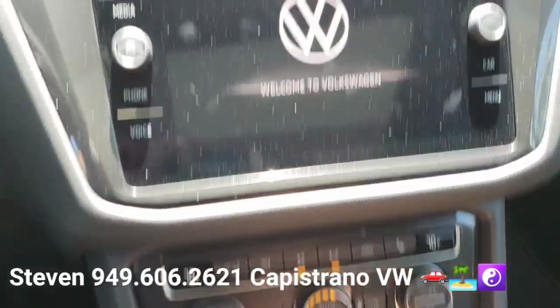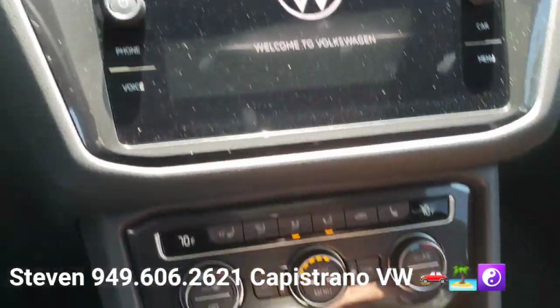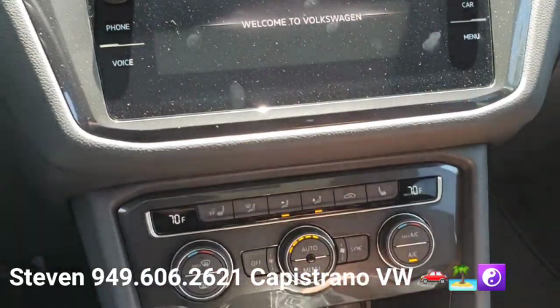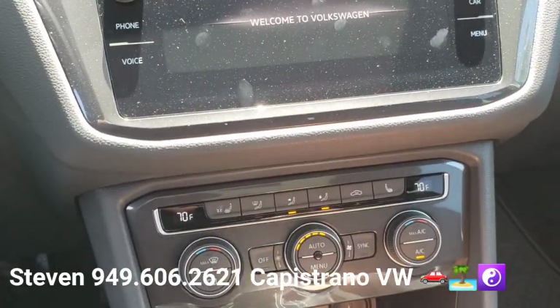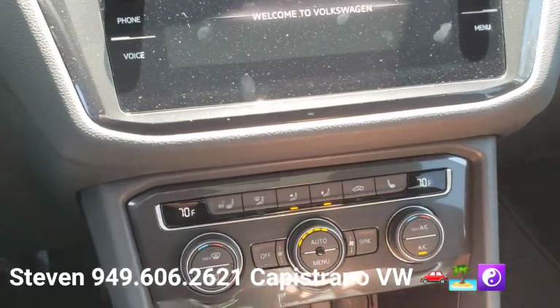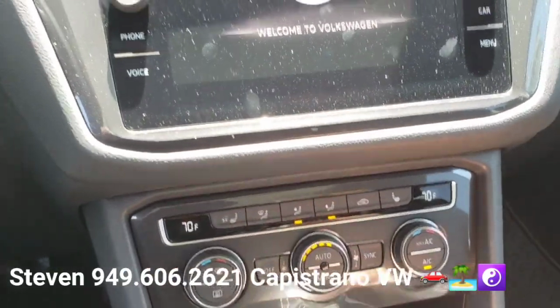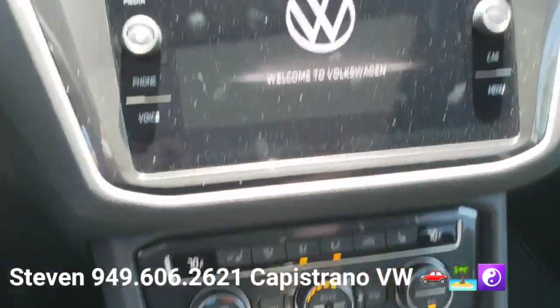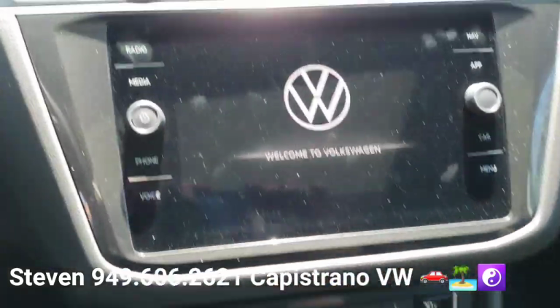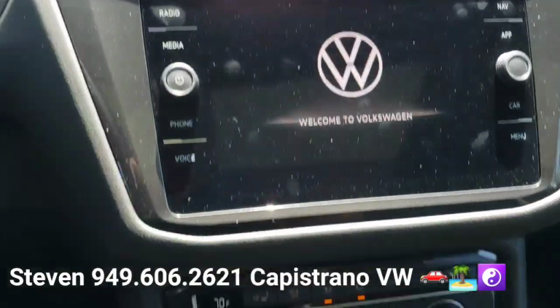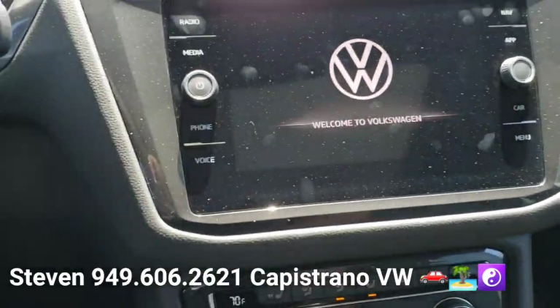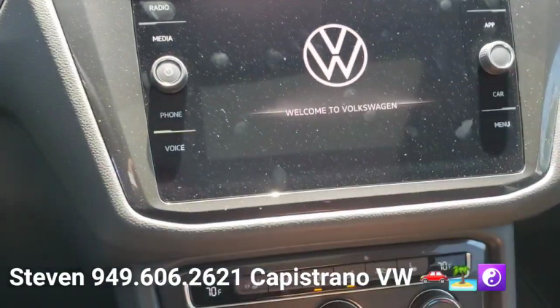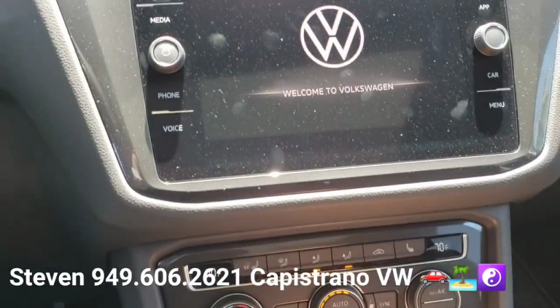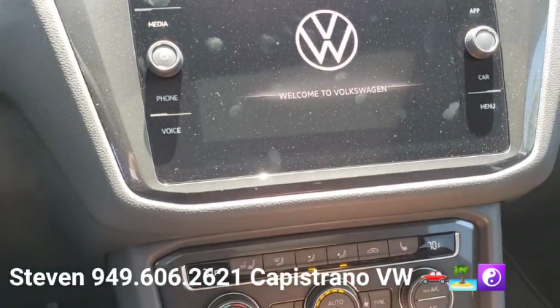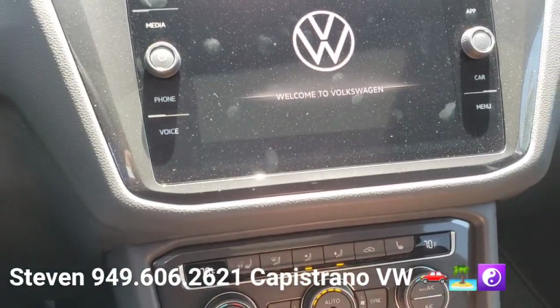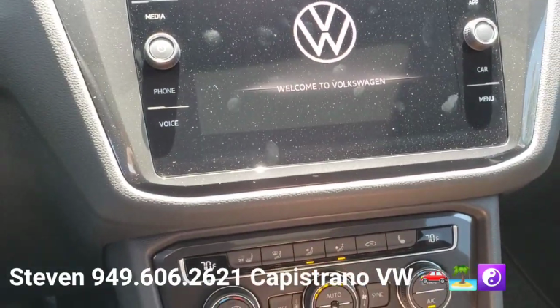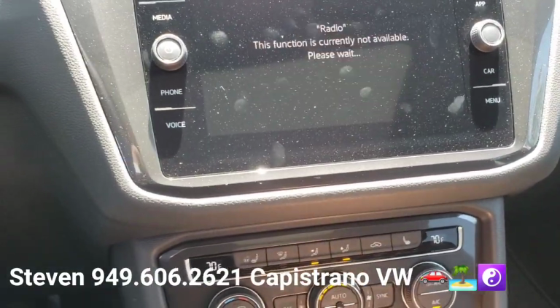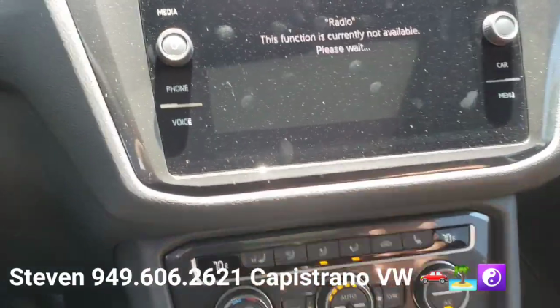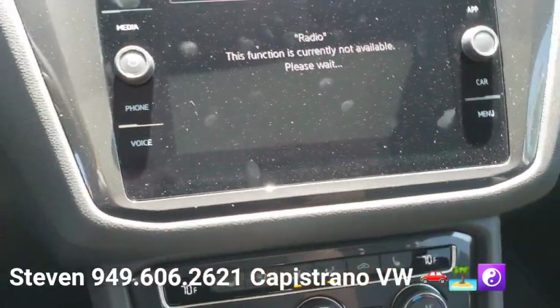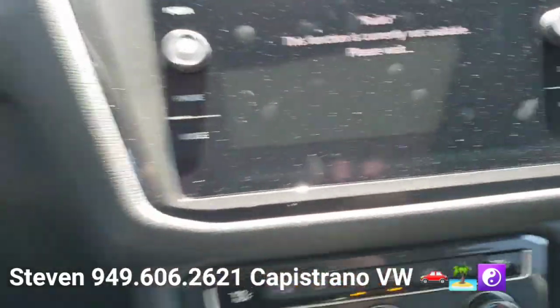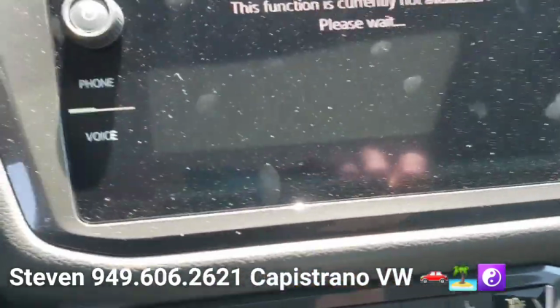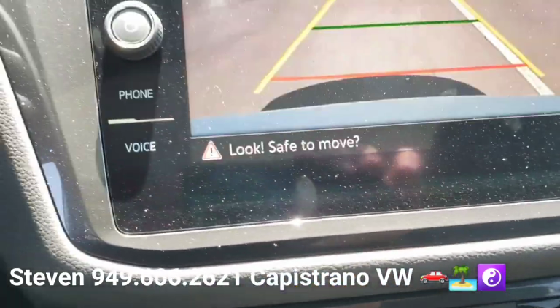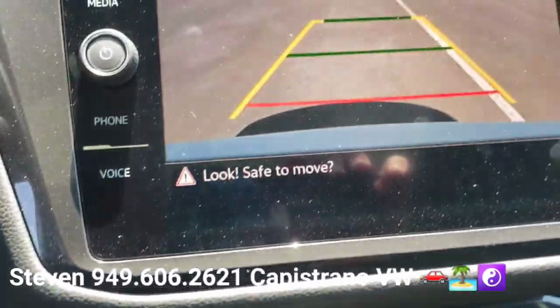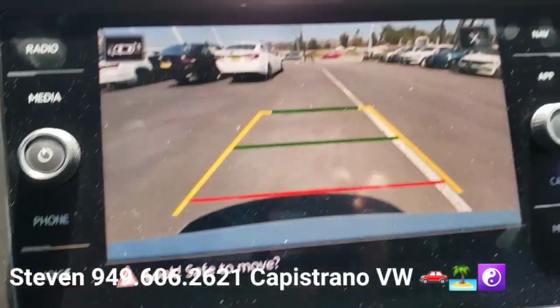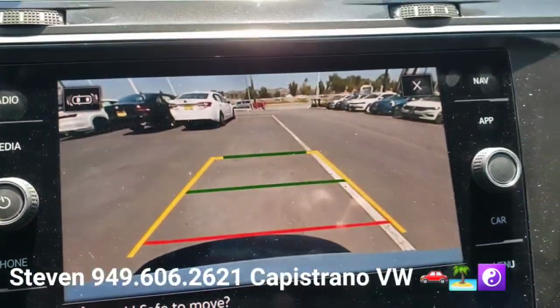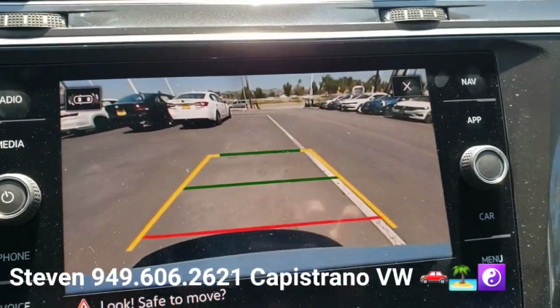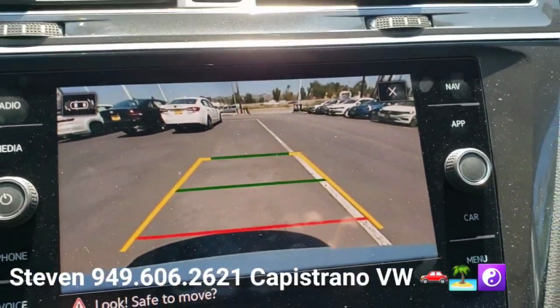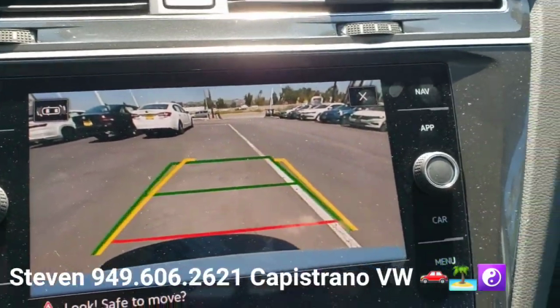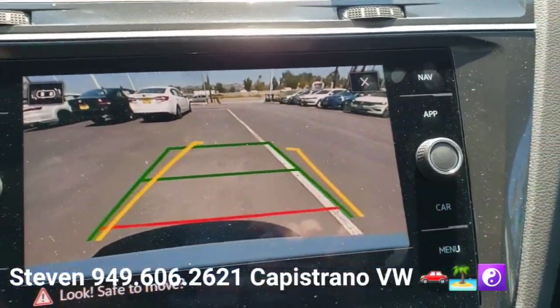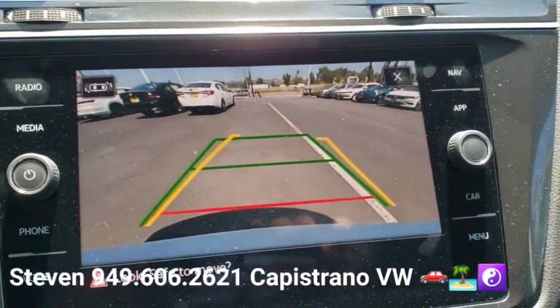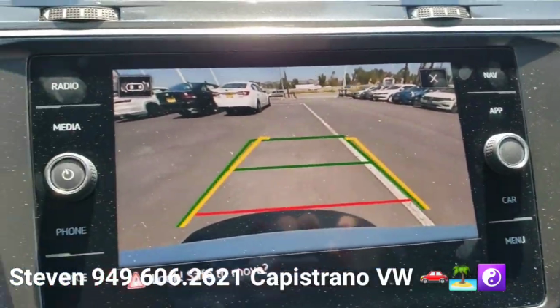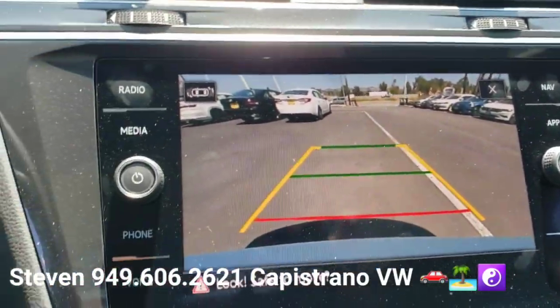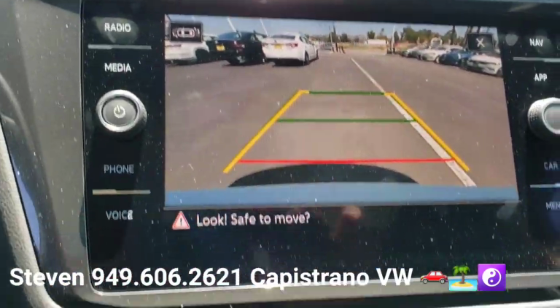I'm going to go ahead and put it into reverse here. So the backup camera — it's got the more advanced backup camera that also has the yellow lines.